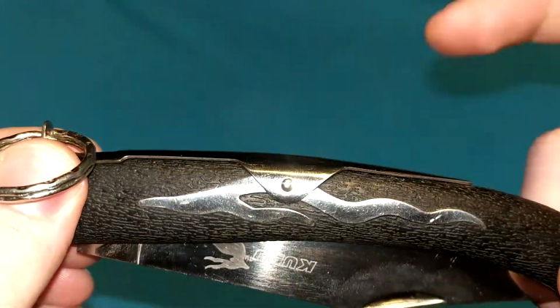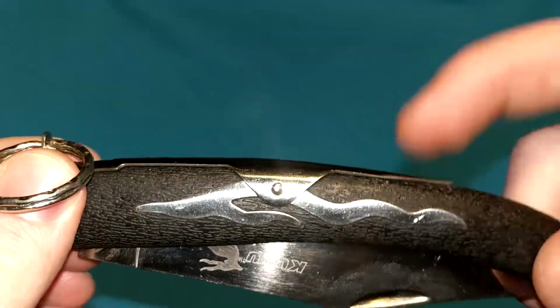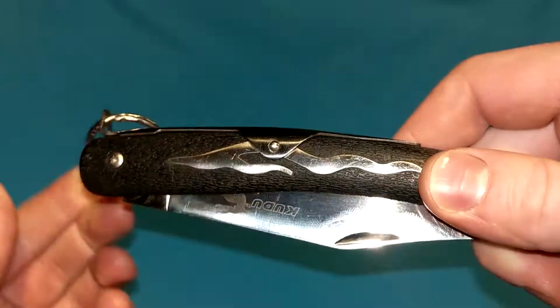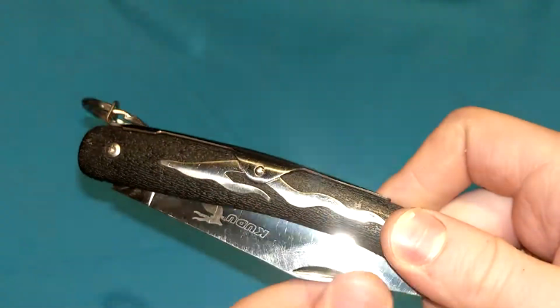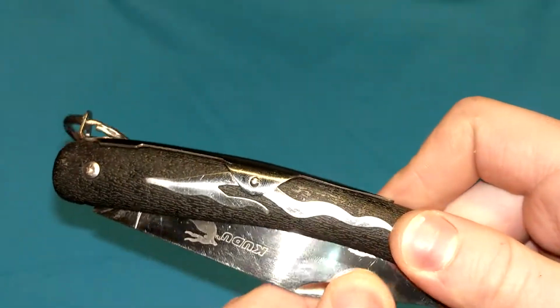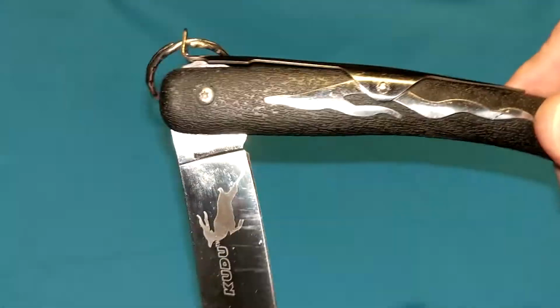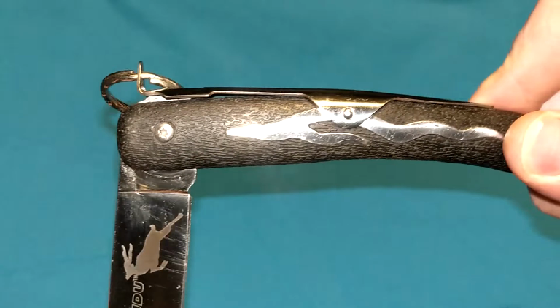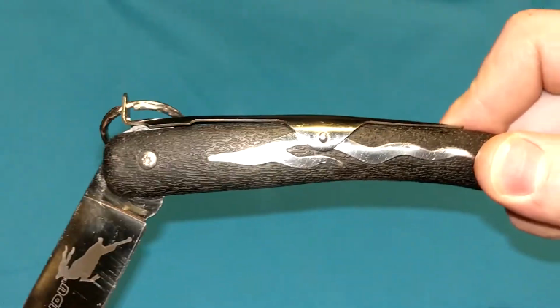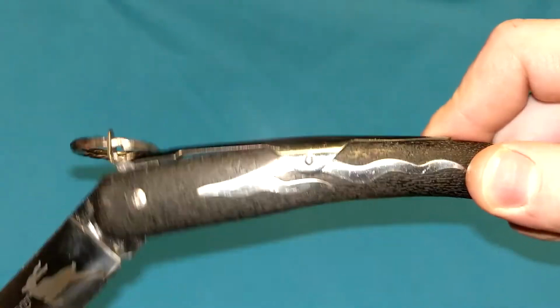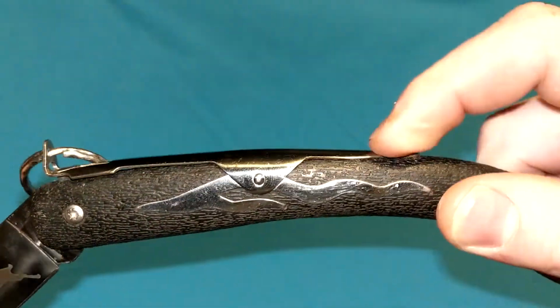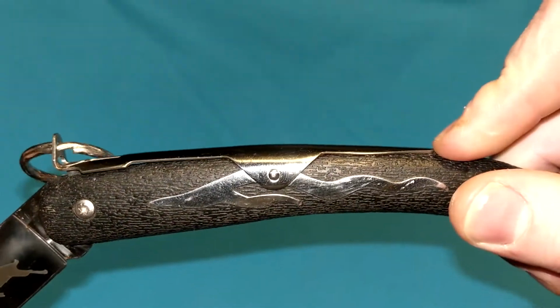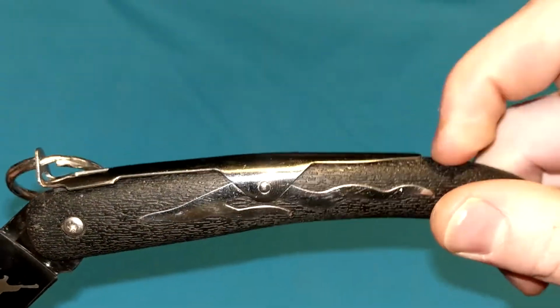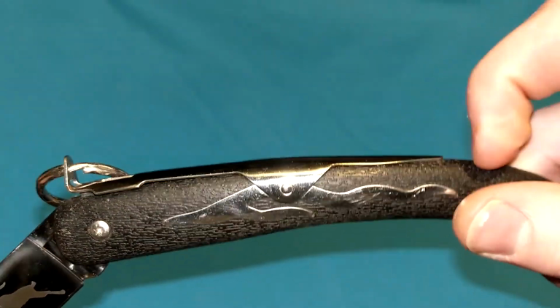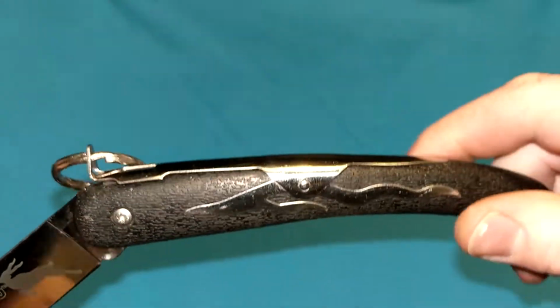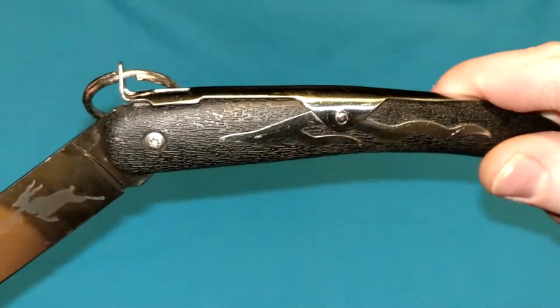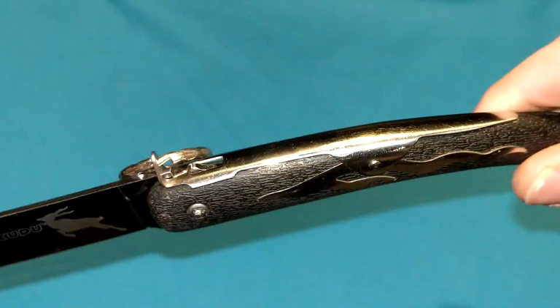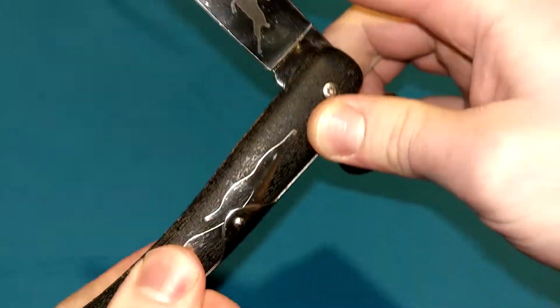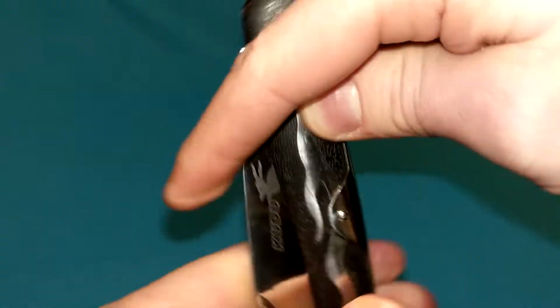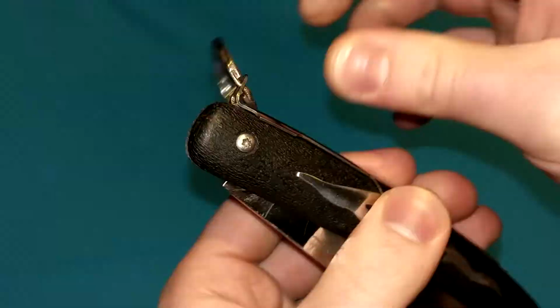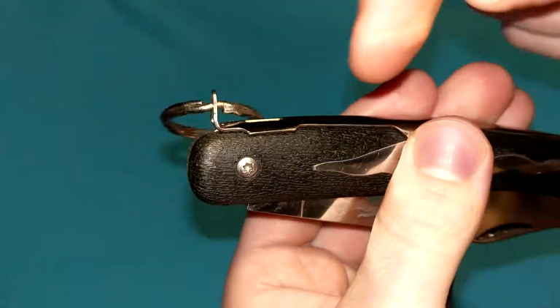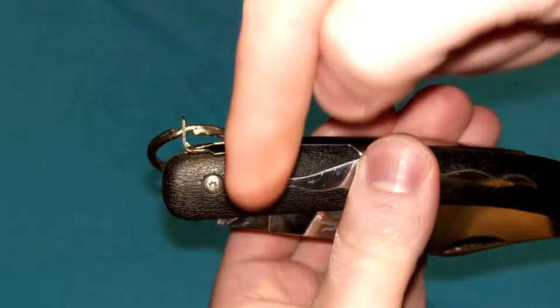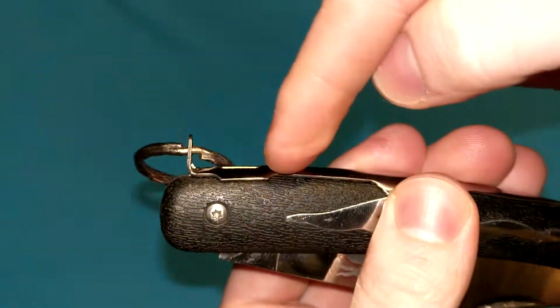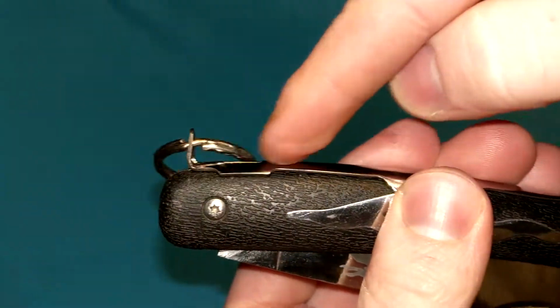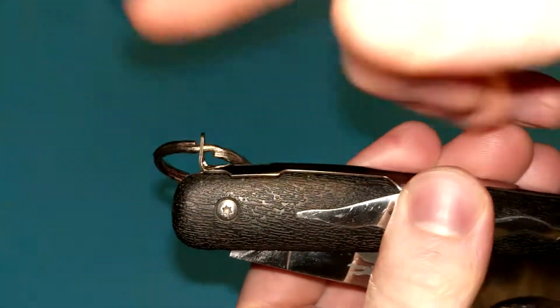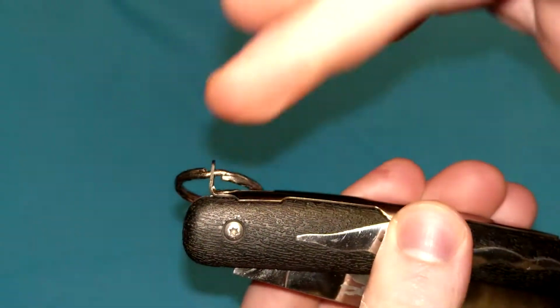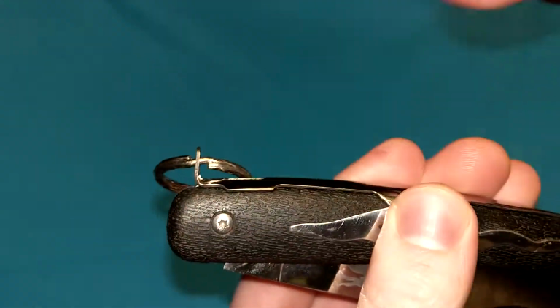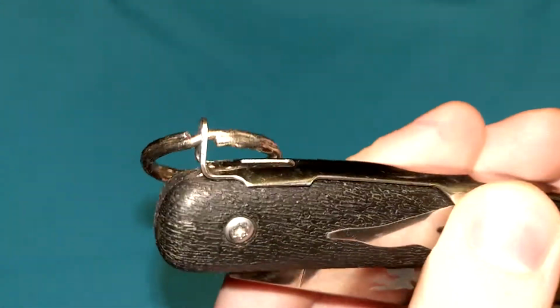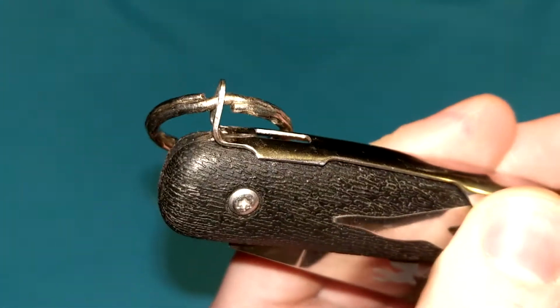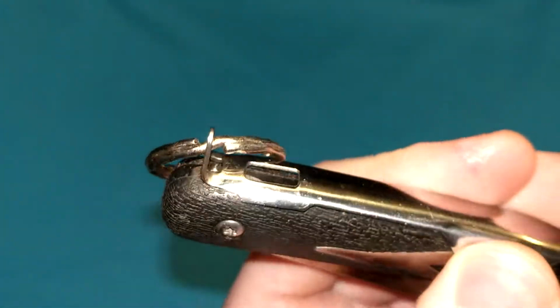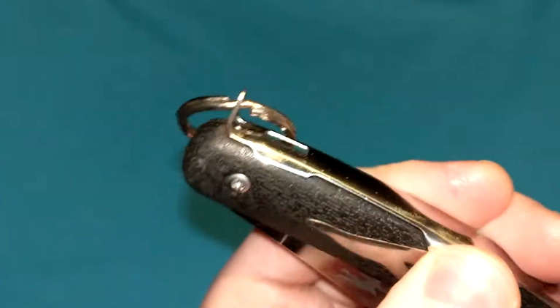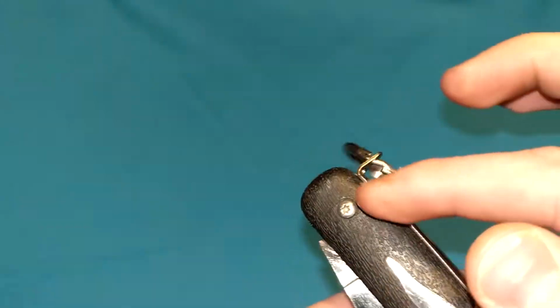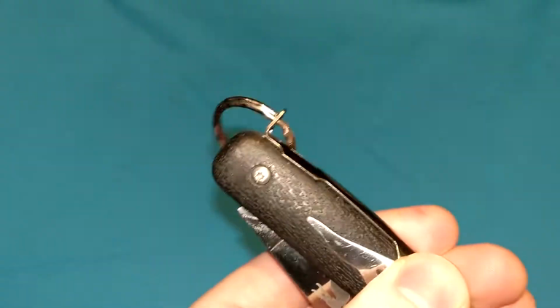Right here is where it pushes against to keep it in place — it just pushes against the FRN handle right here. And it's constantly wanting to drop down; as you can see, it's almost as if it's sealed against the top of the handle, the top of the spine.